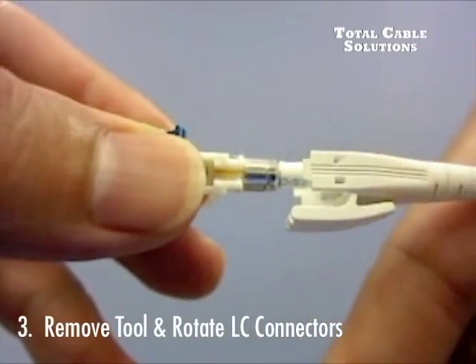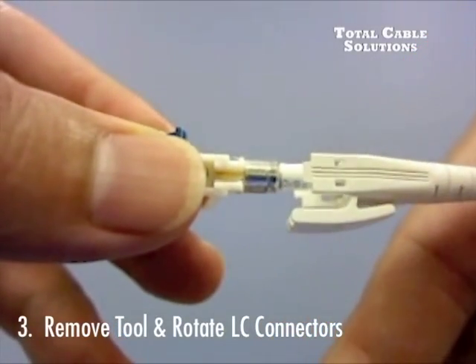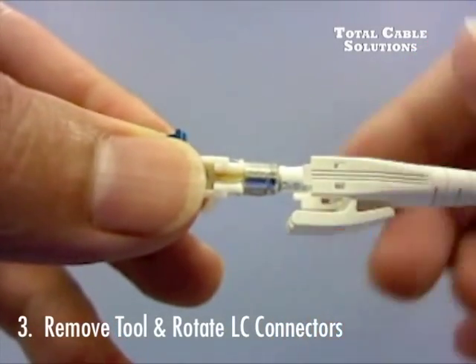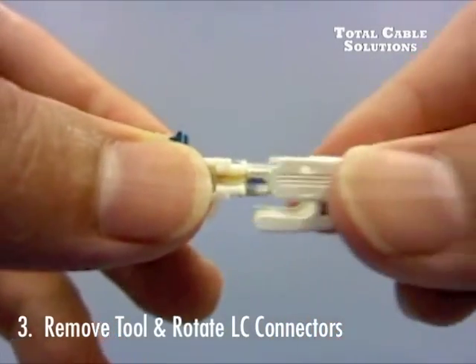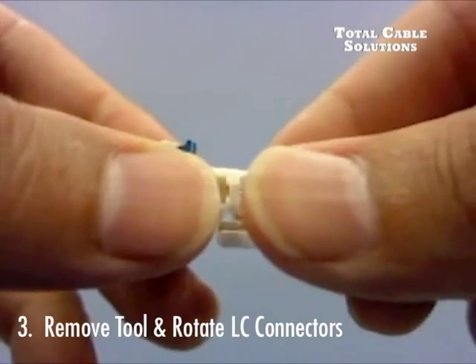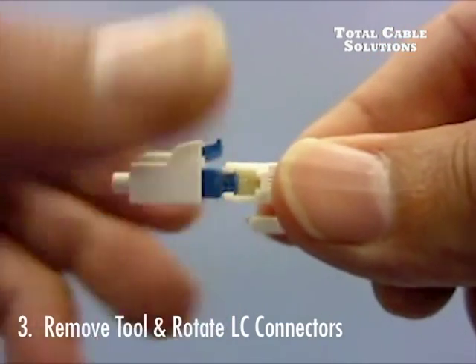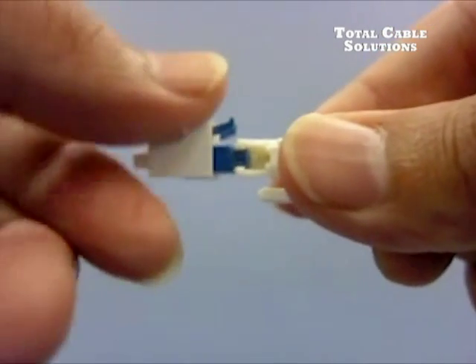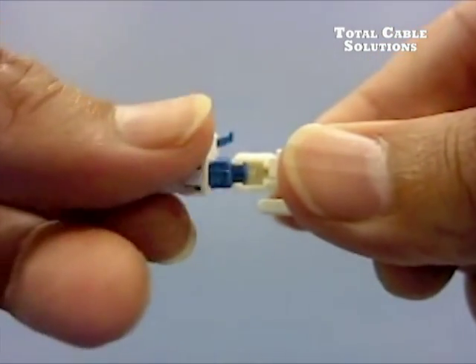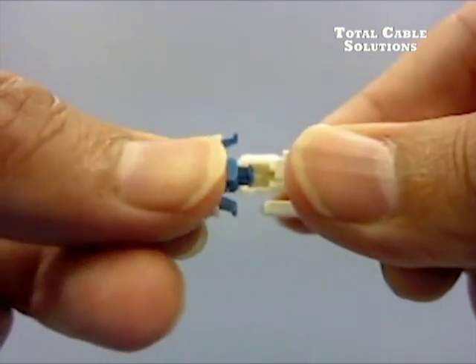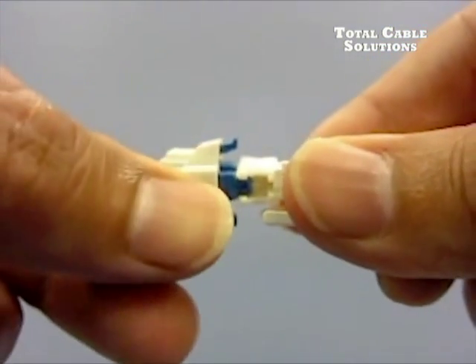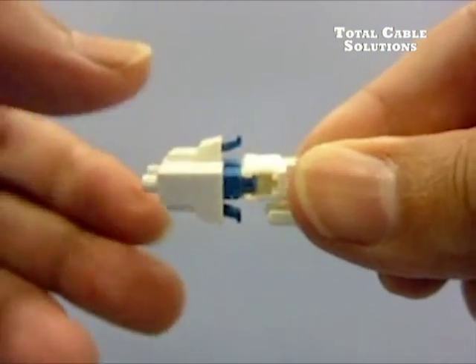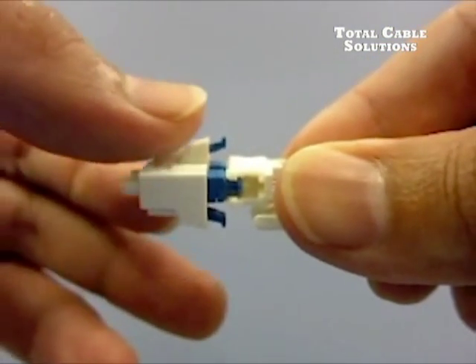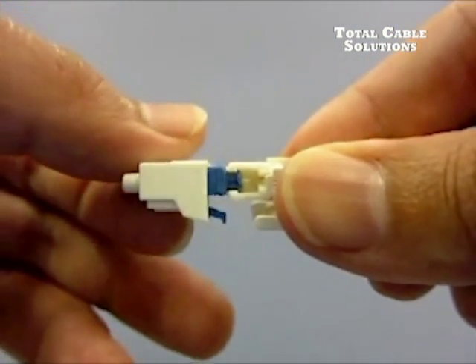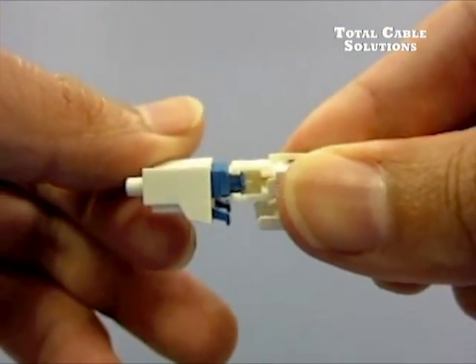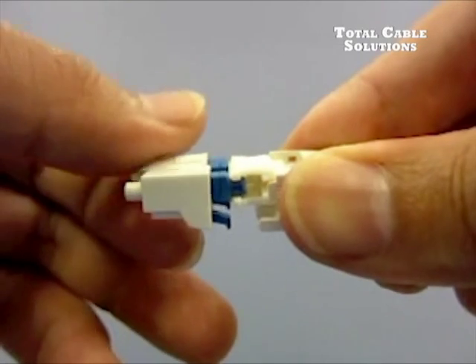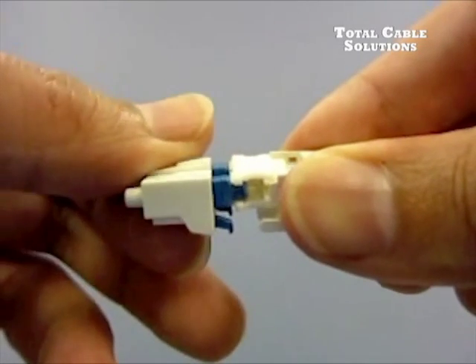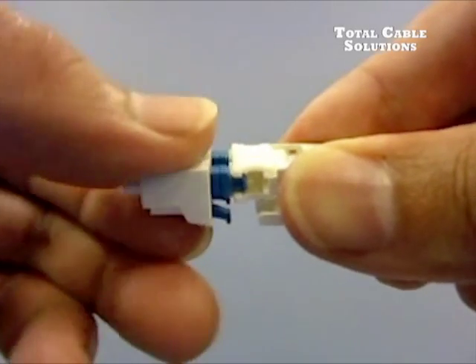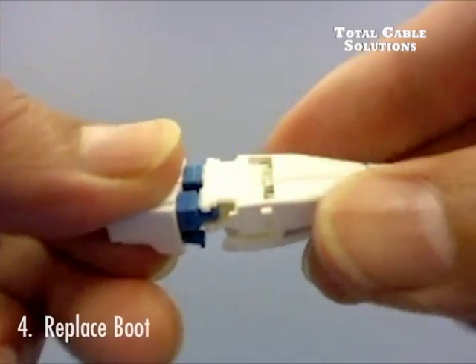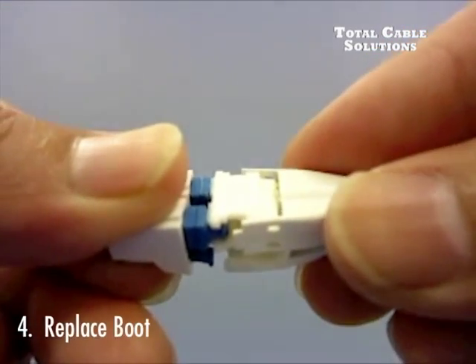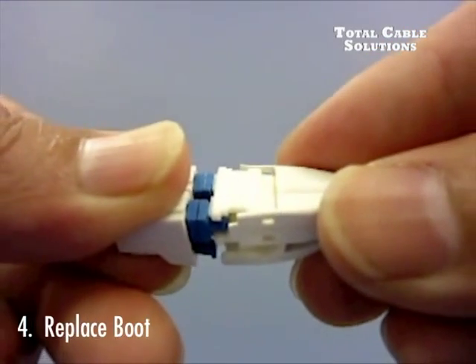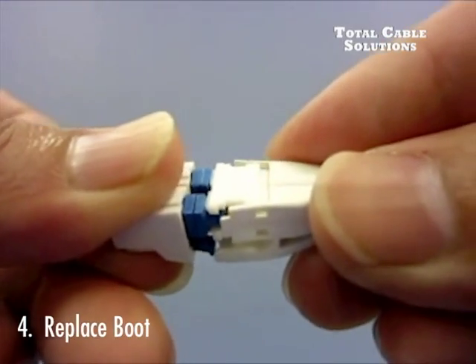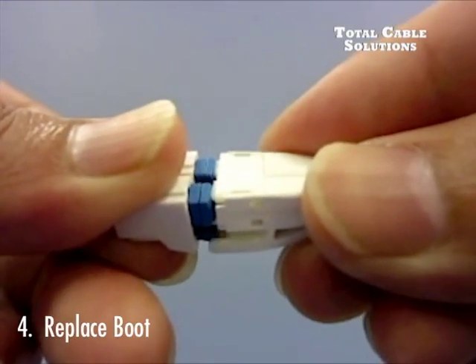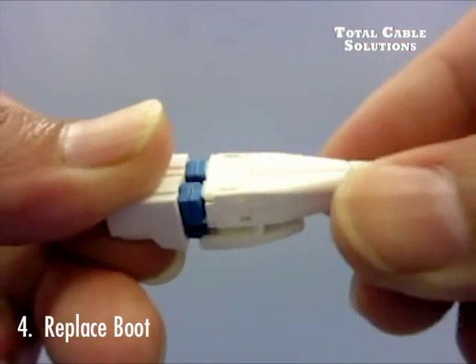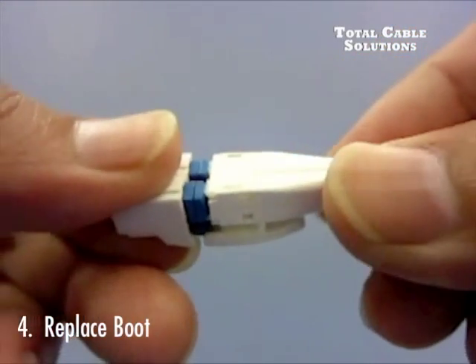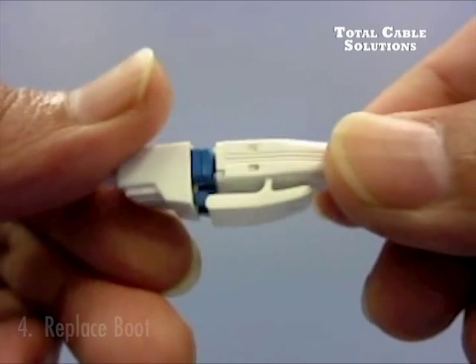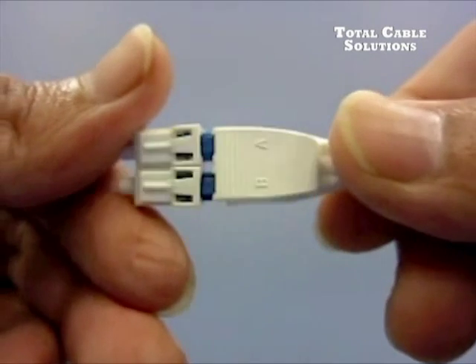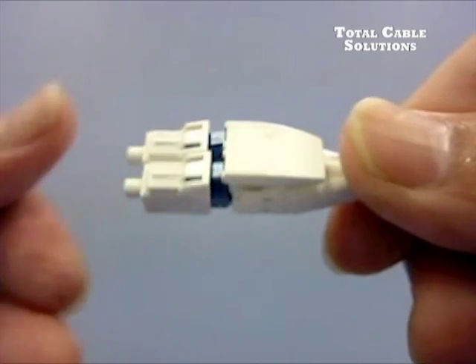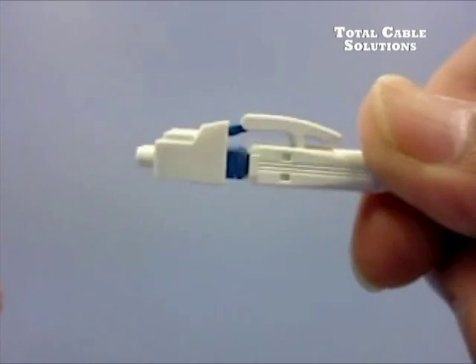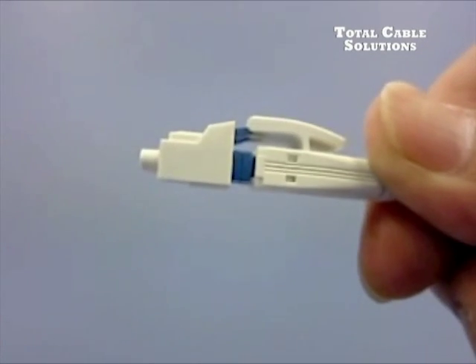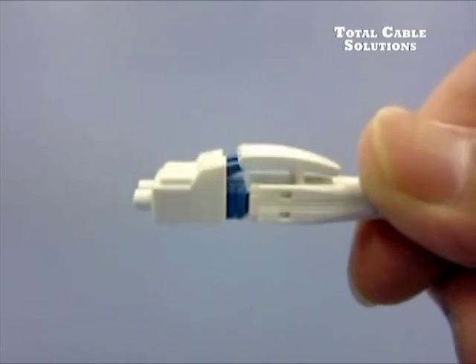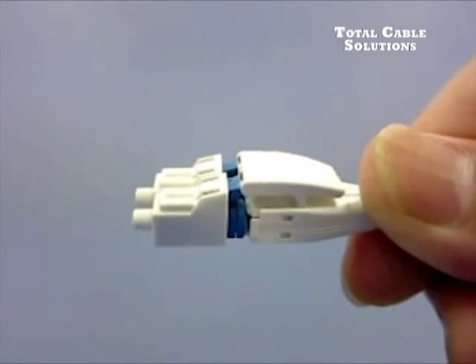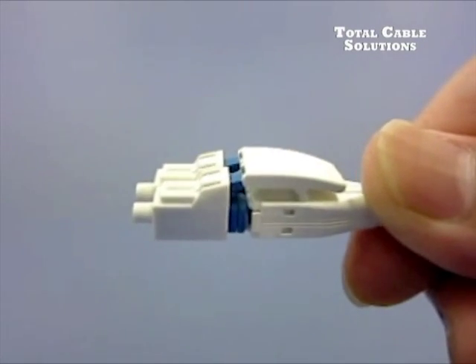Now, rotate each LC connector 180 degrees away from the center, like so. Replace the boot, and now you have reverse polarity on the Universal LC from Total Cable Solutions.